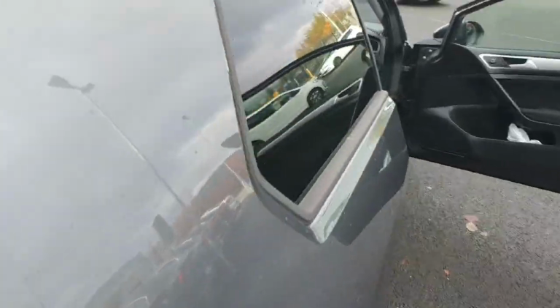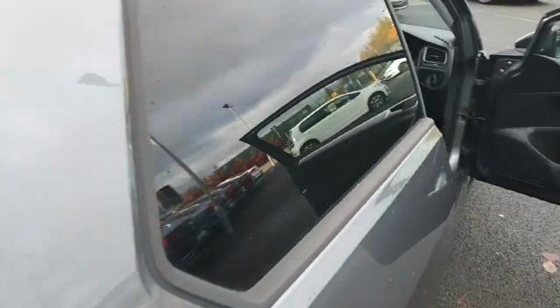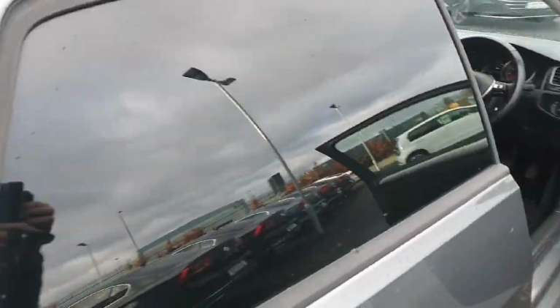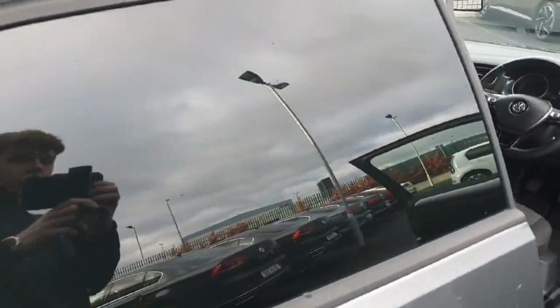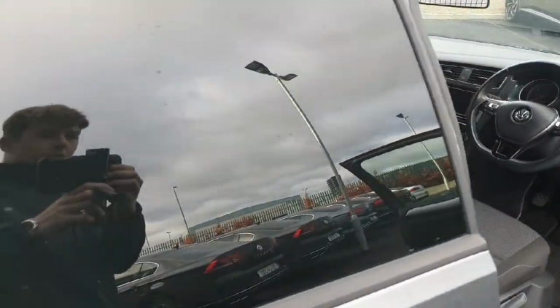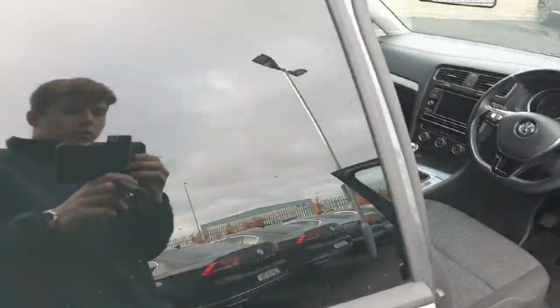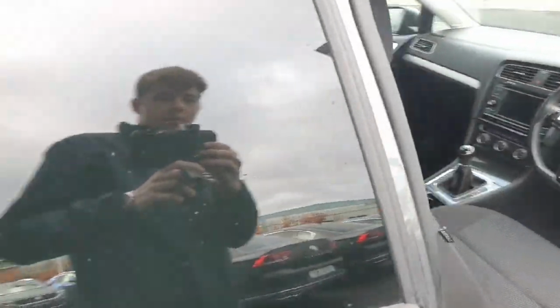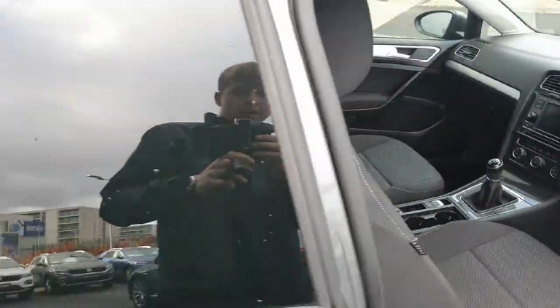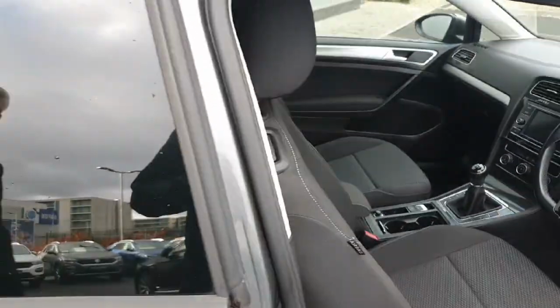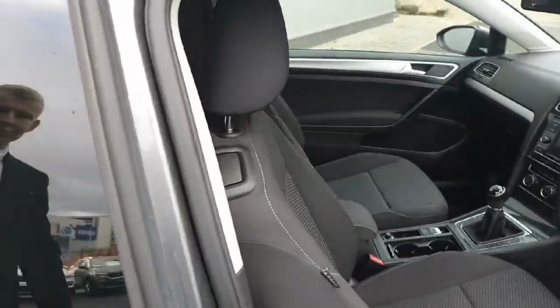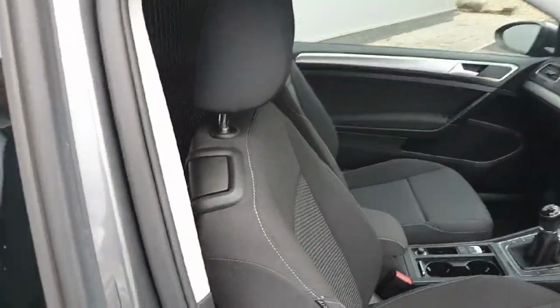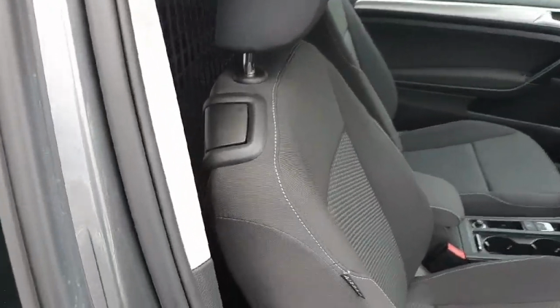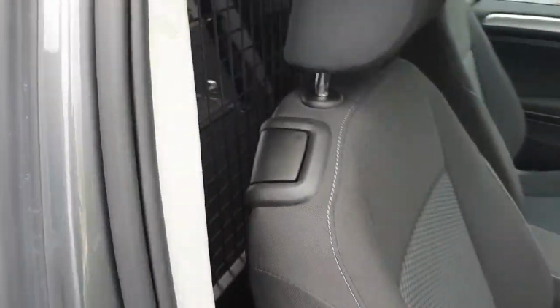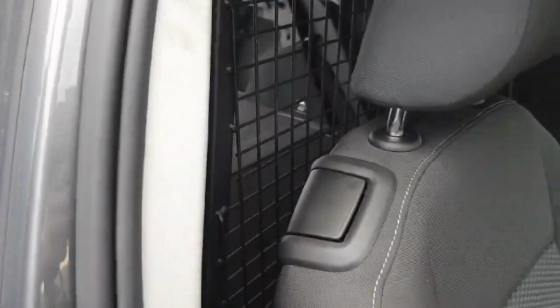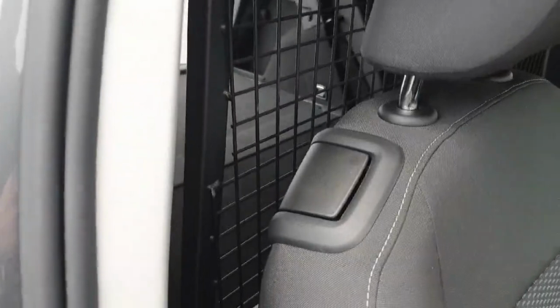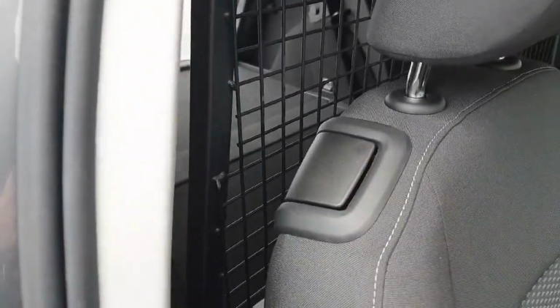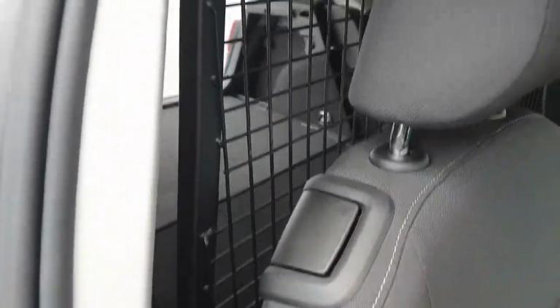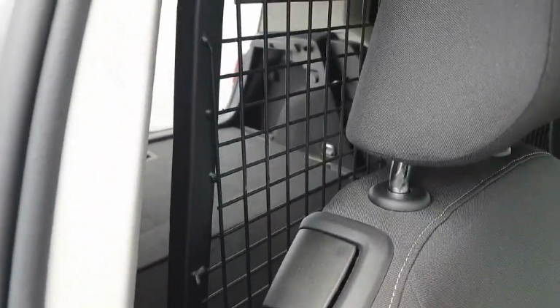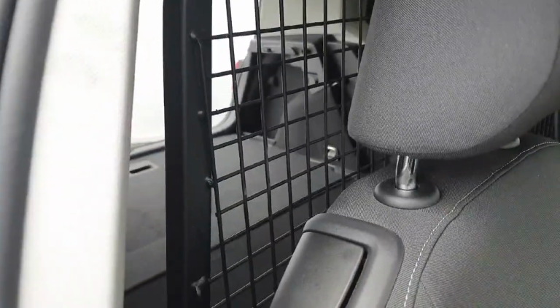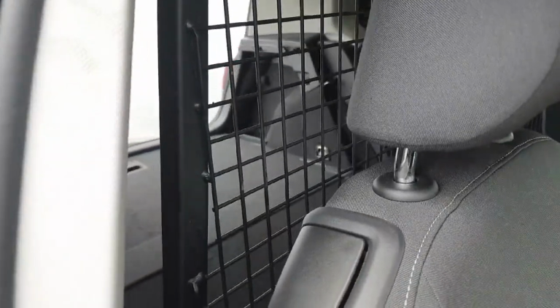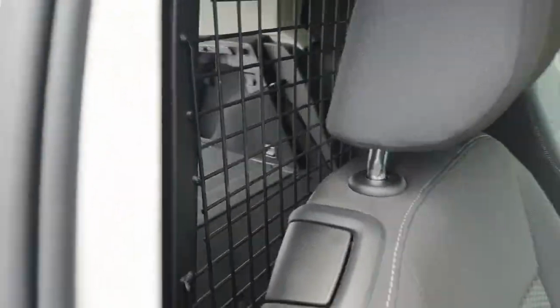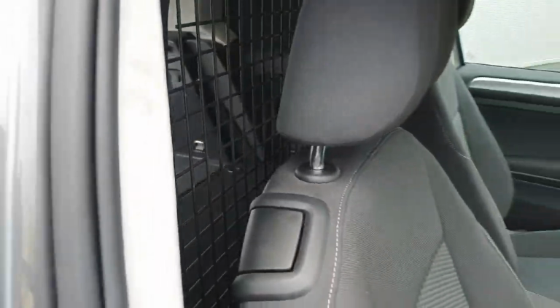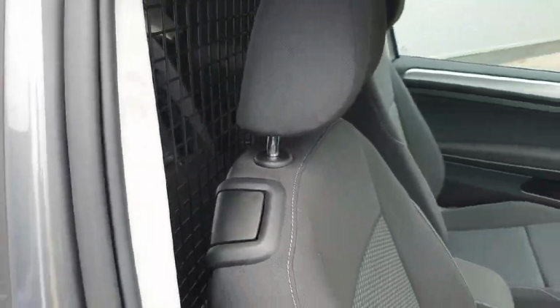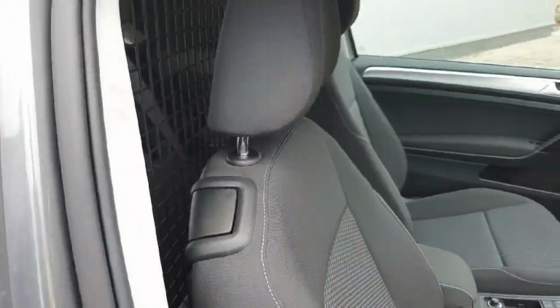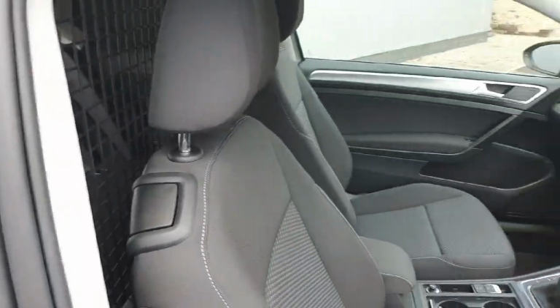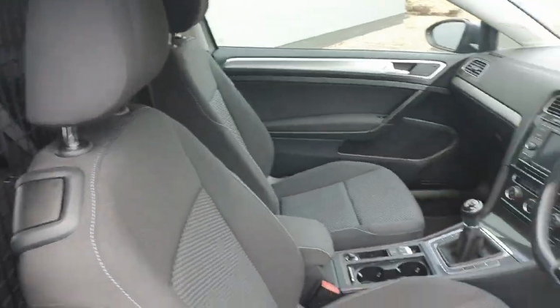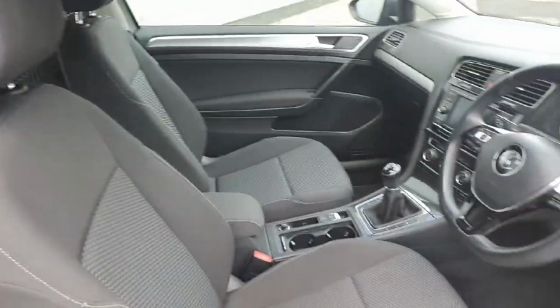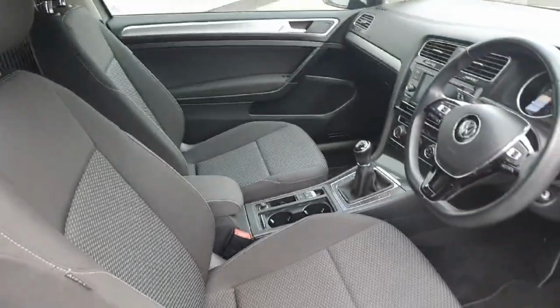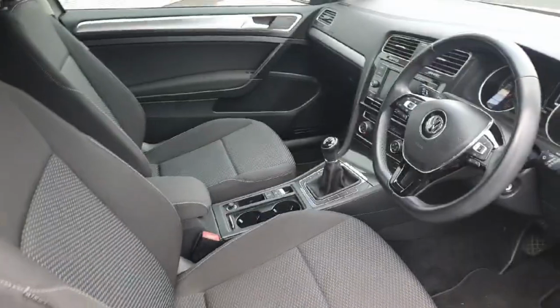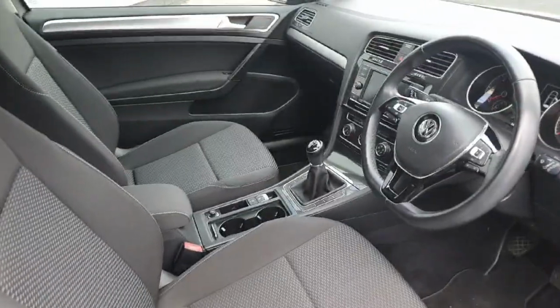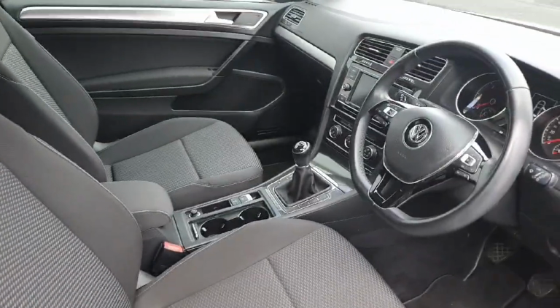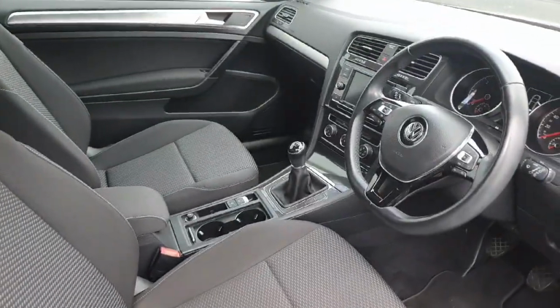The back windows are obviously closed off to stop anybody peering in, and just behind here you can fold the seats back. We have a cage to guard you from your tools and equipment sliding forward. So with all that said, we'll jump into the front now.